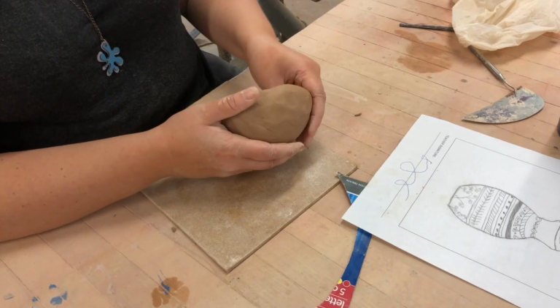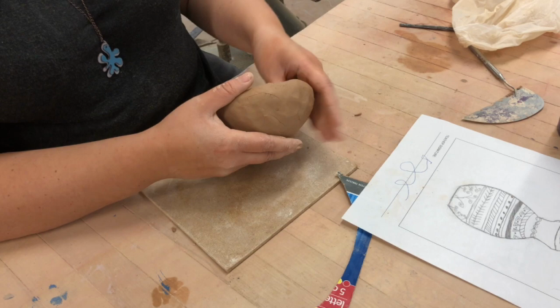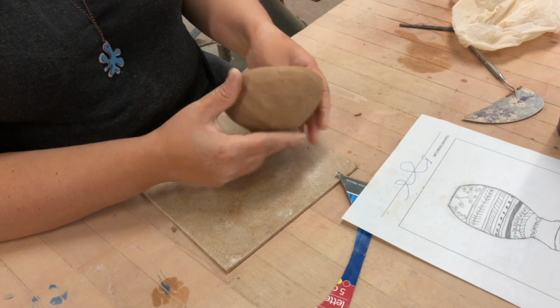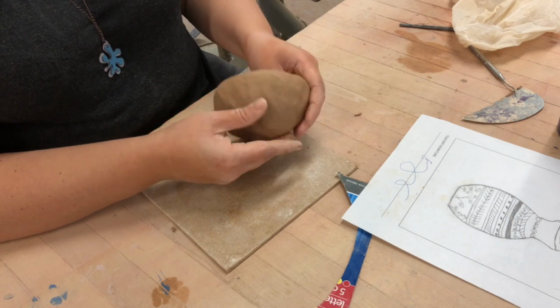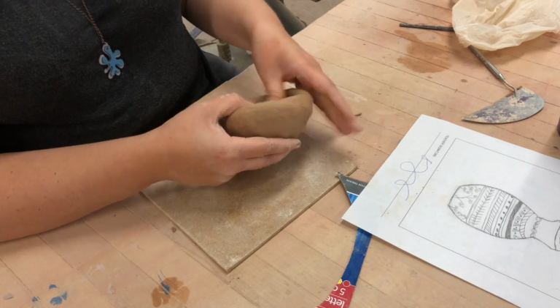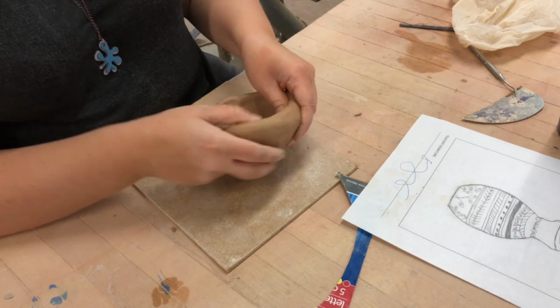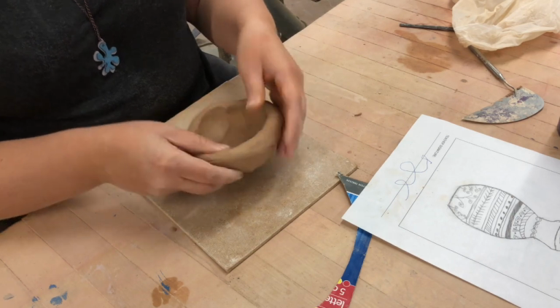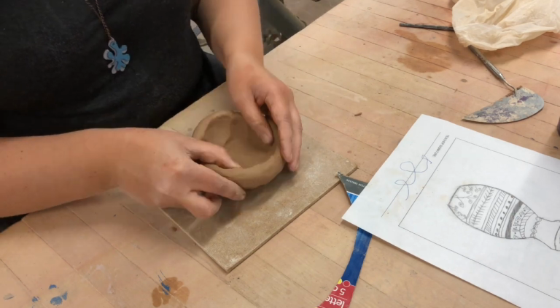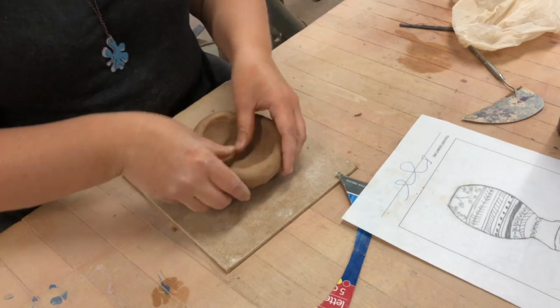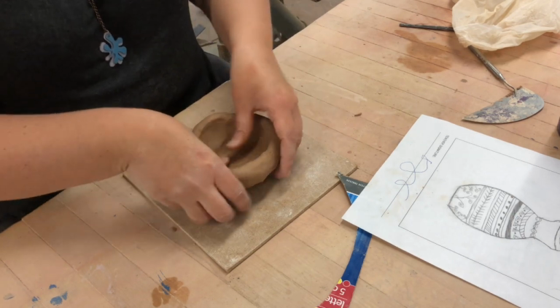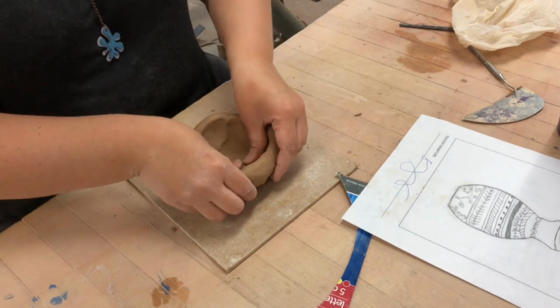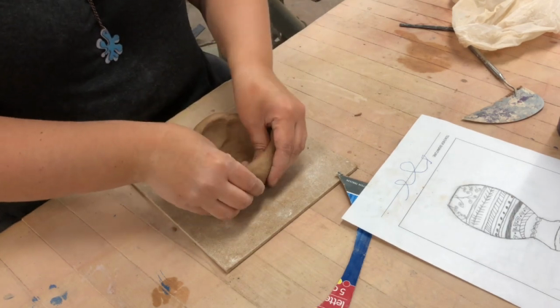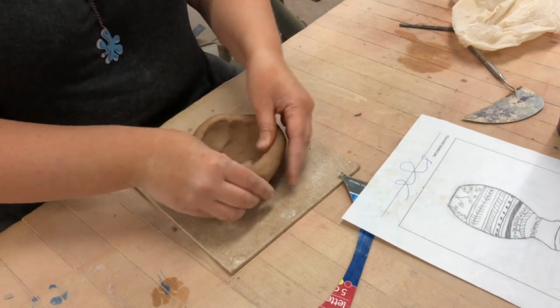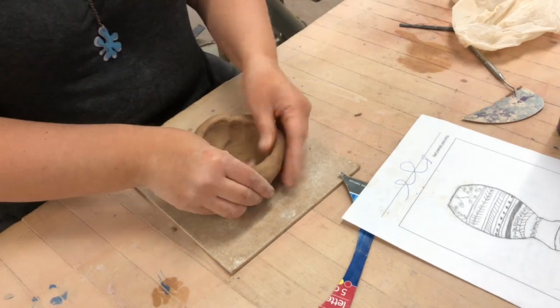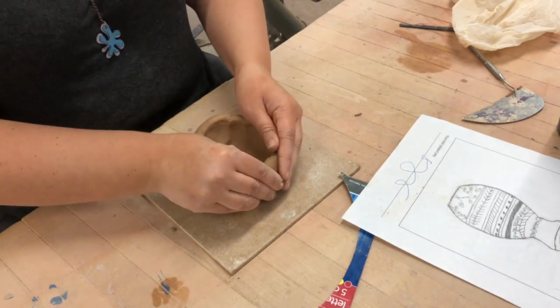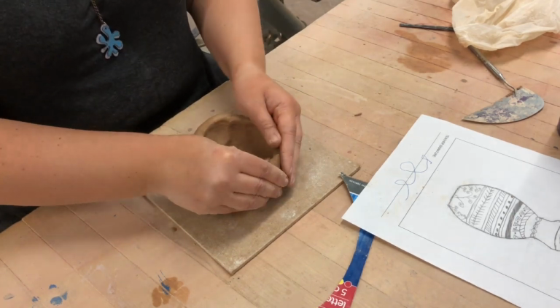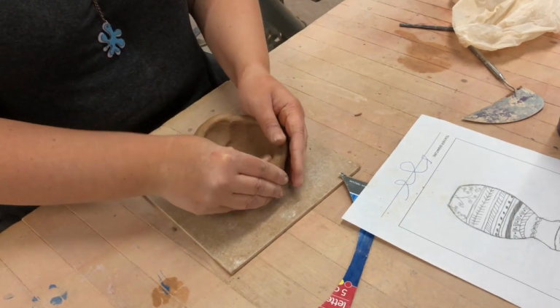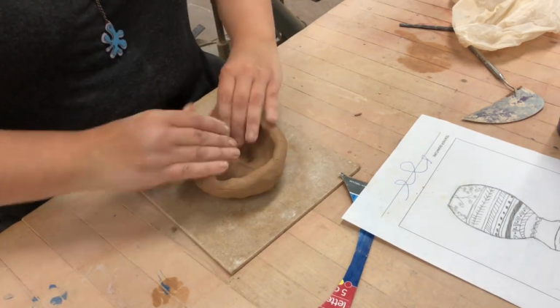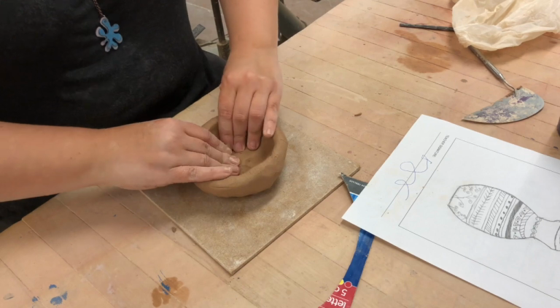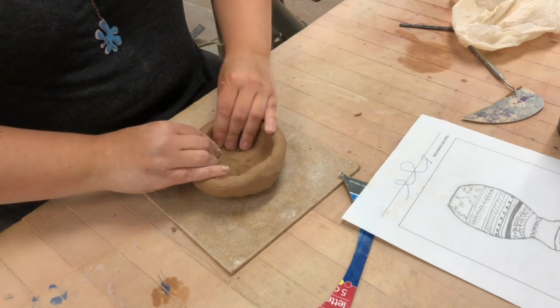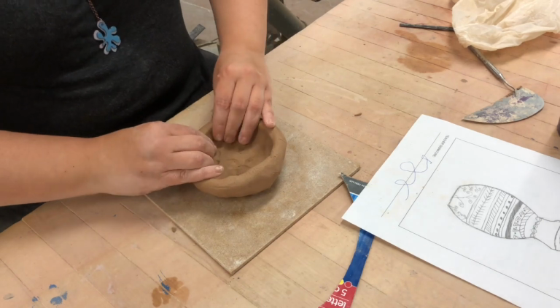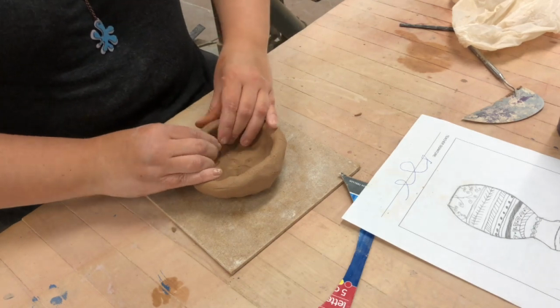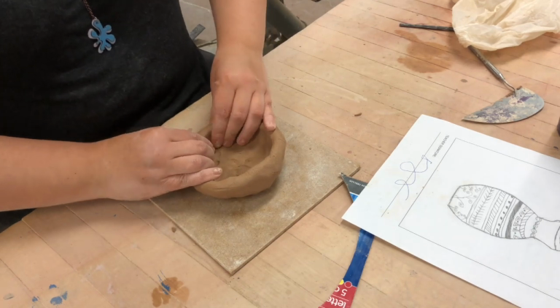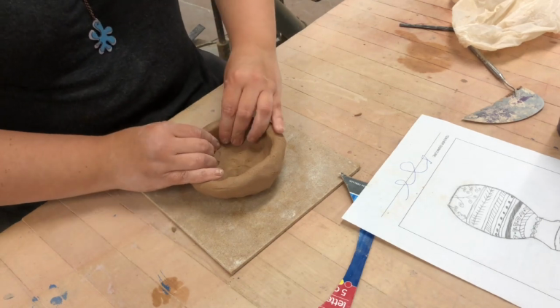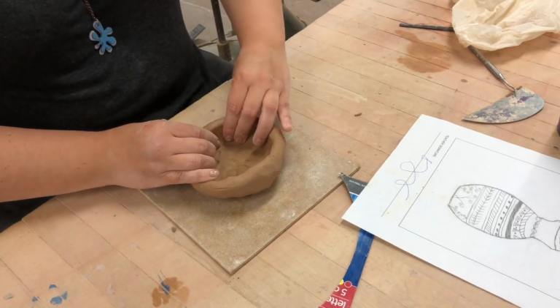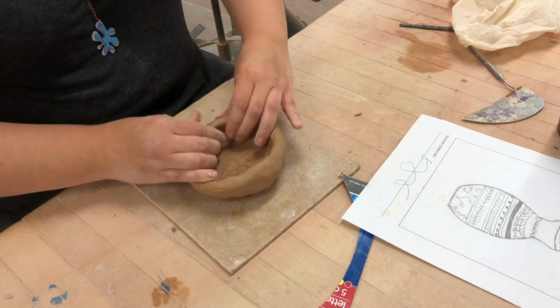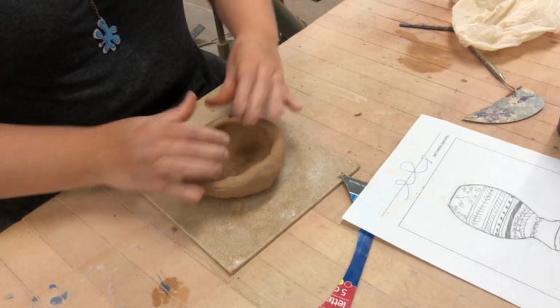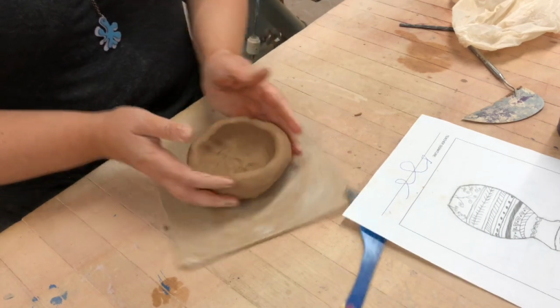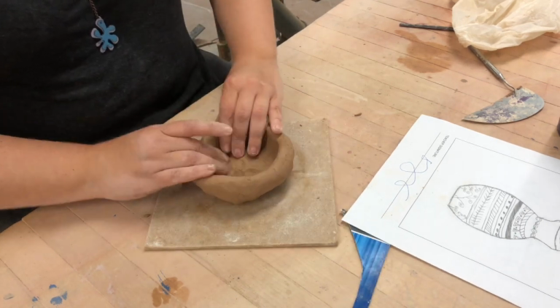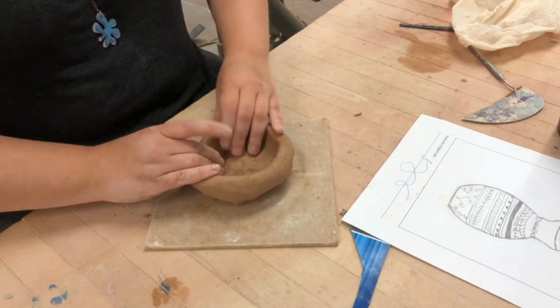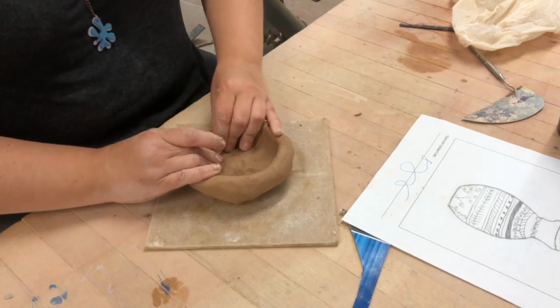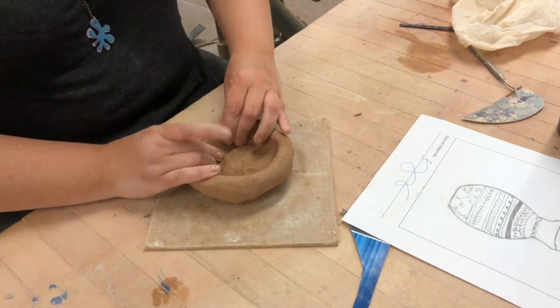I'm just pinching a normal pinch pot. I'm gonna put it up against the table though, get the angle, push it kind of down, and then make a wall.